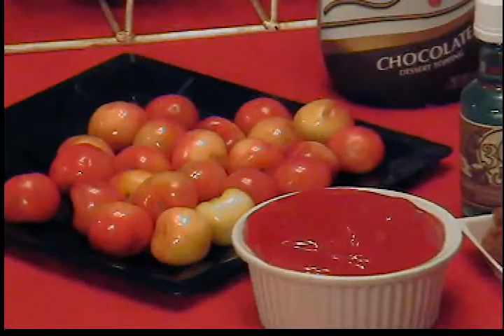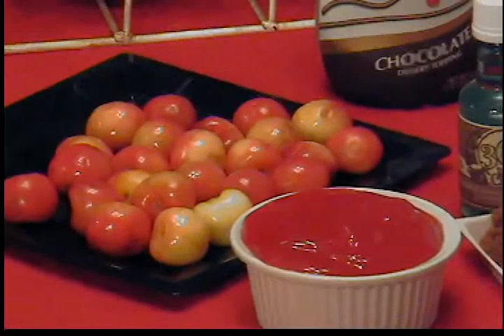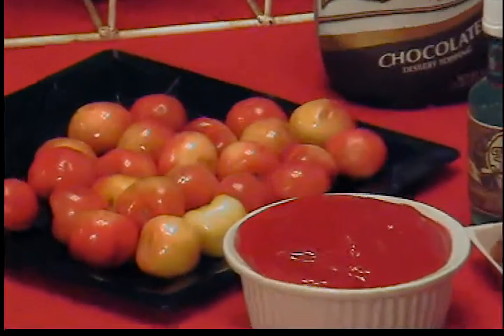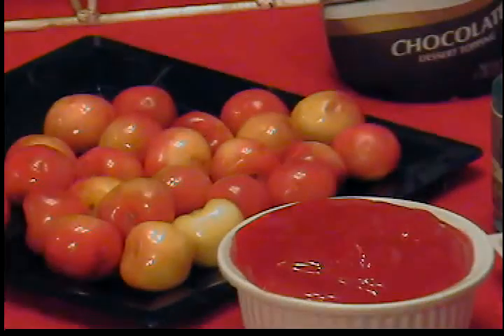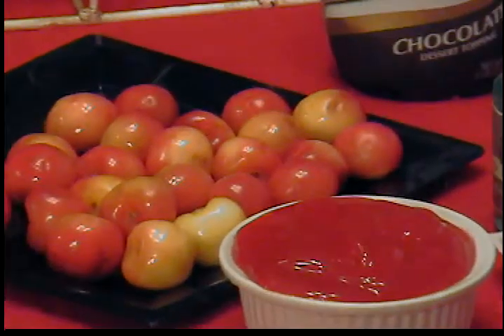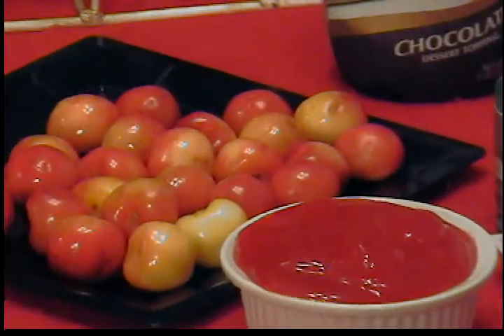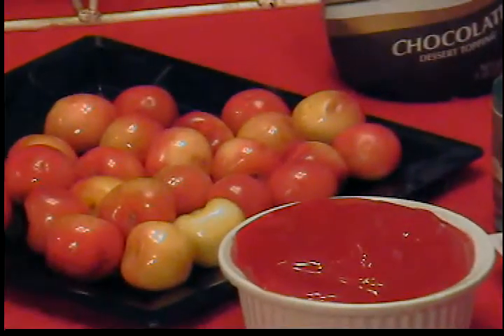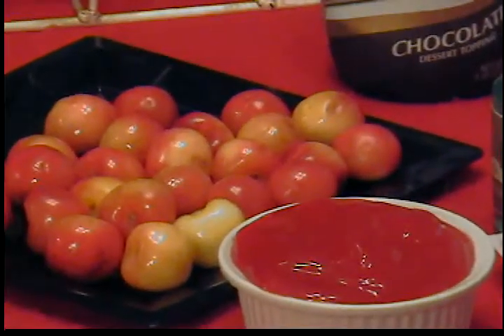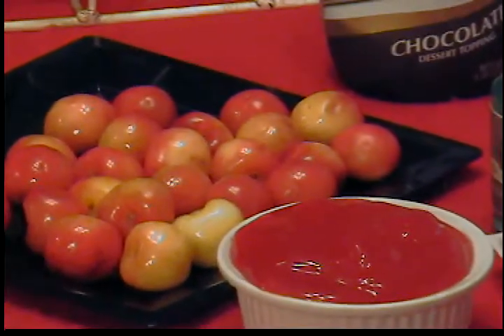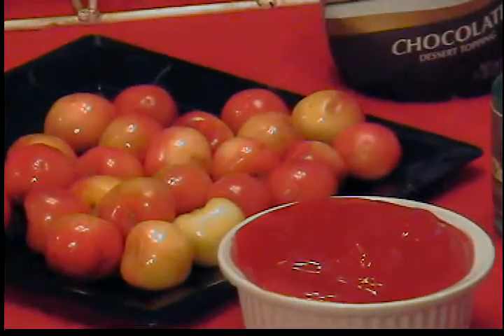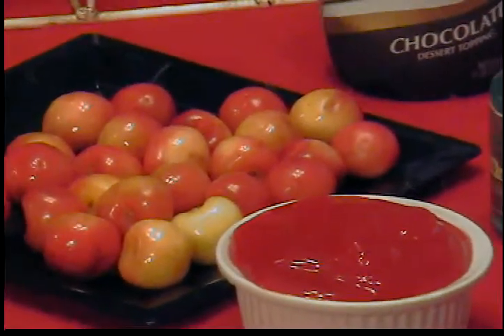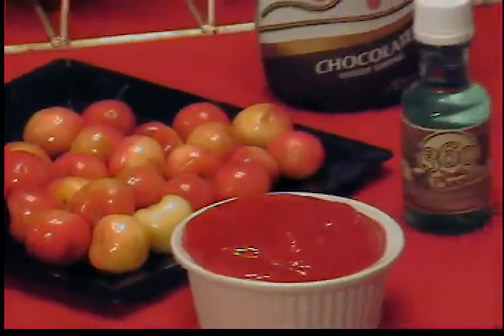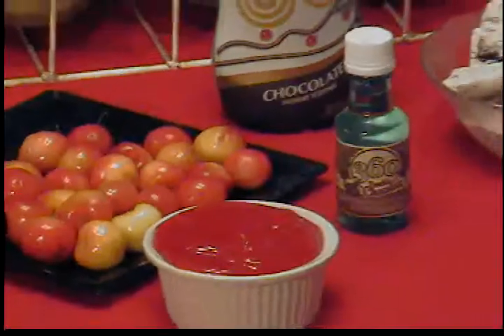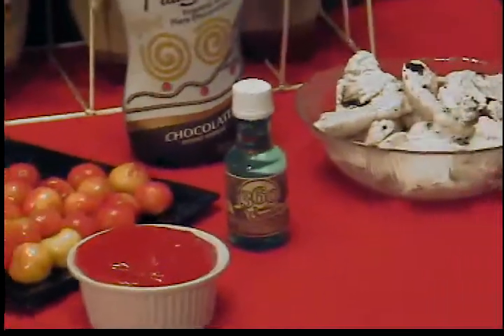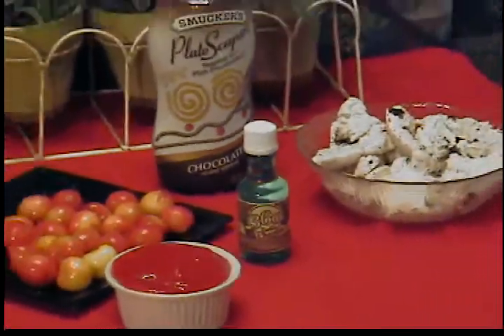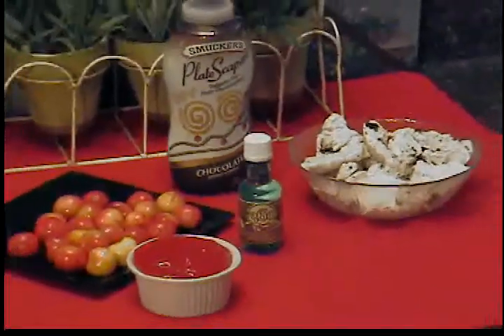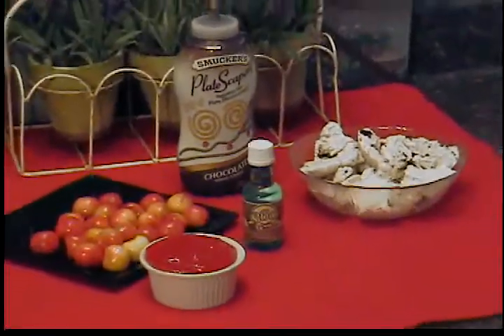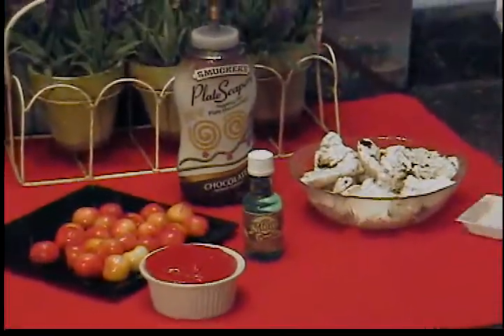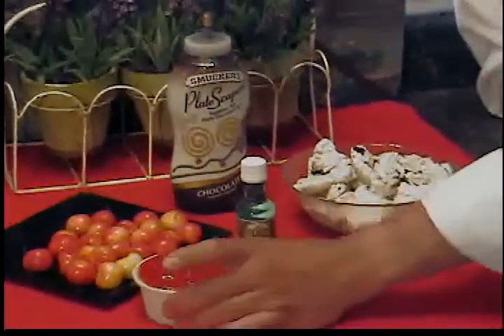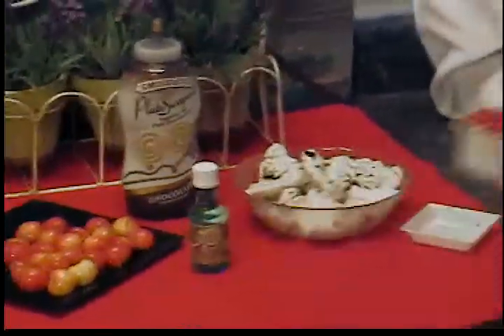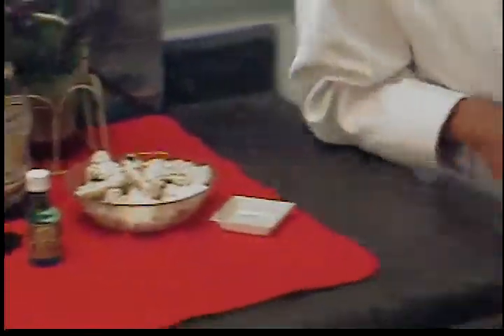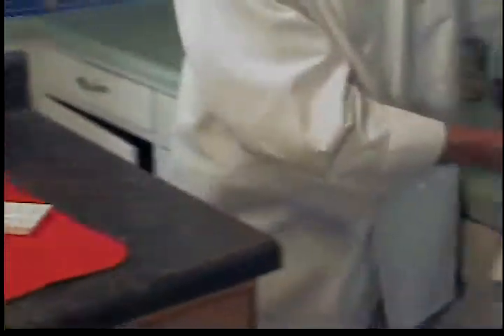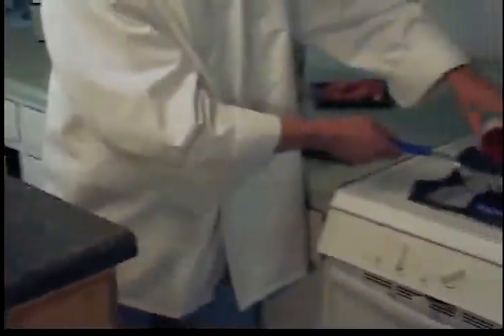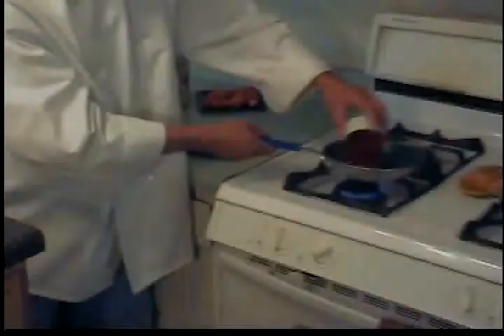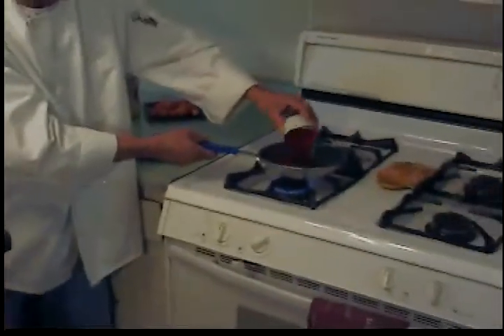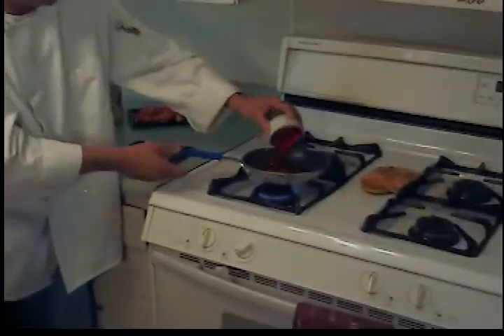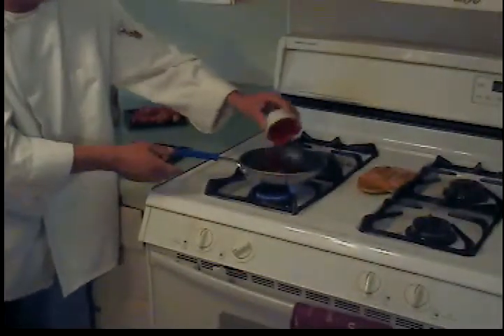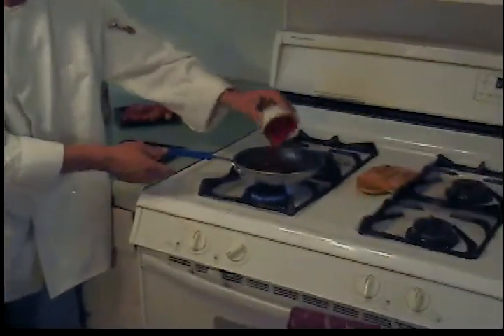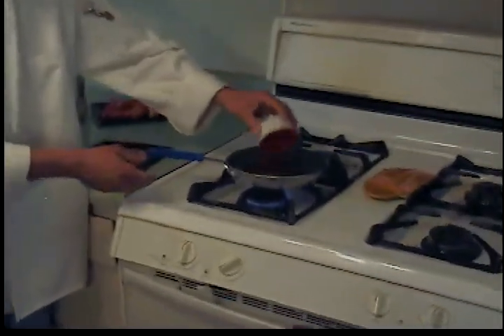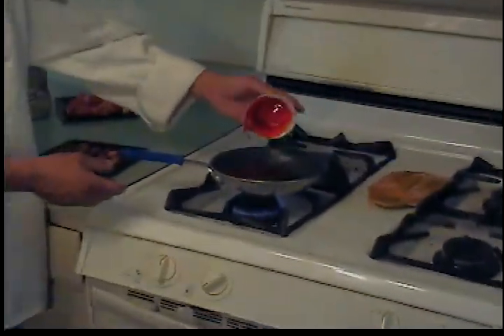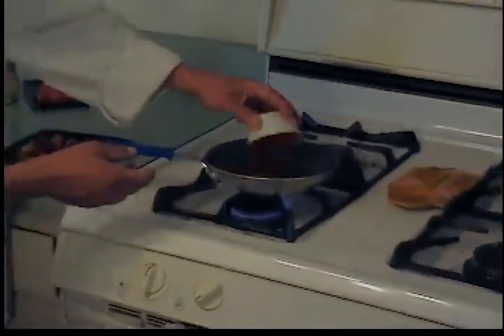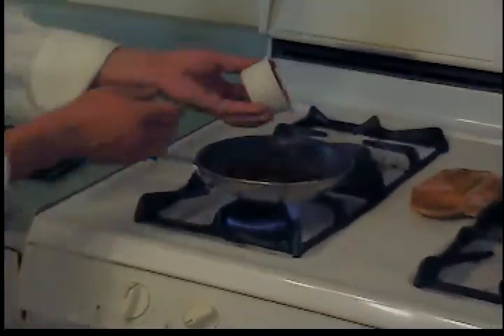What you want to do is cut them in half, pull out the pit — and that's what you do not want to use in this dish. So you put the brown sugar and the cherry glaze together like so.